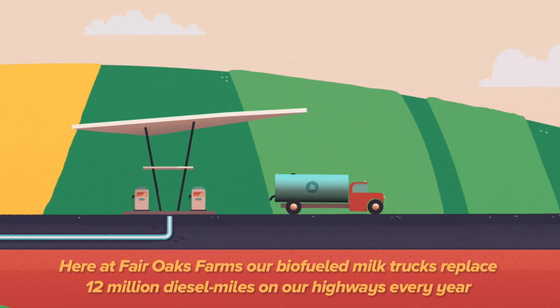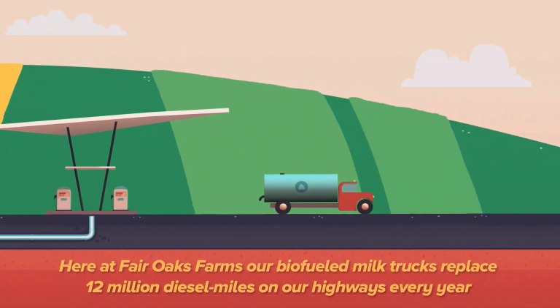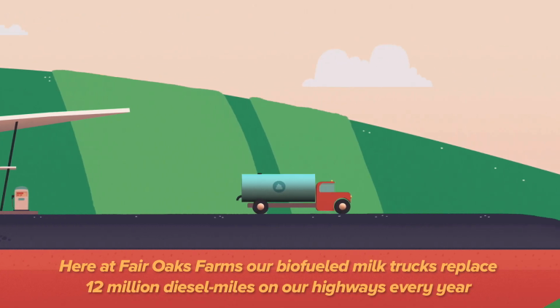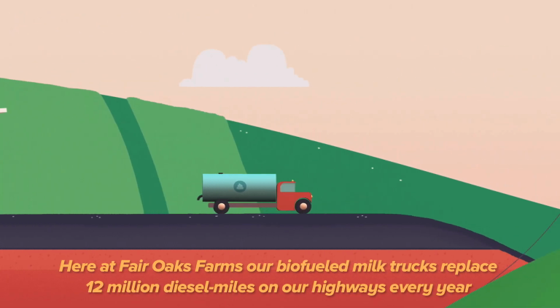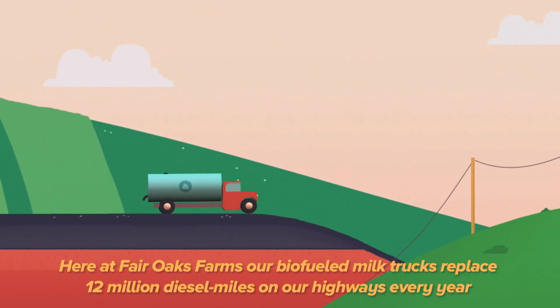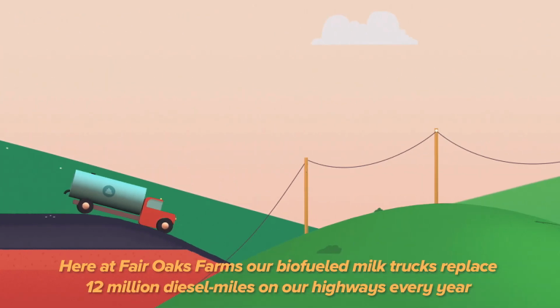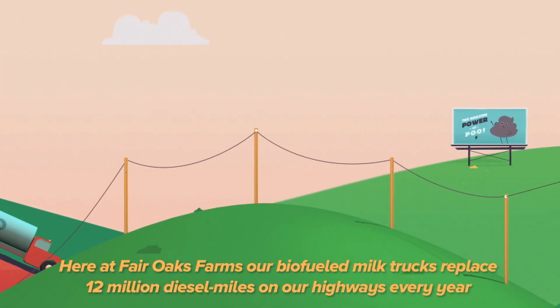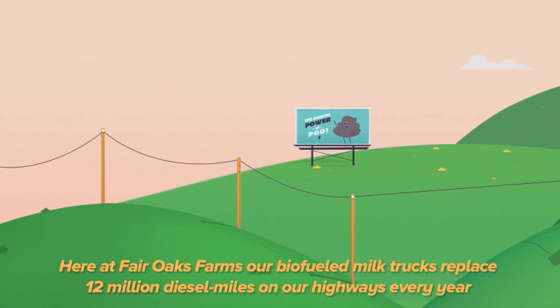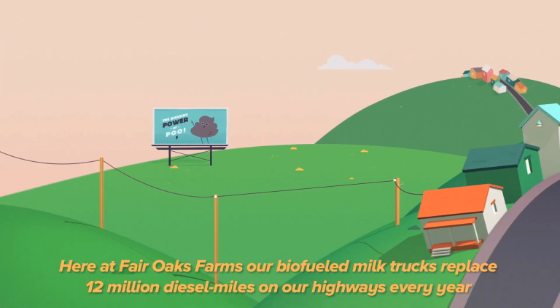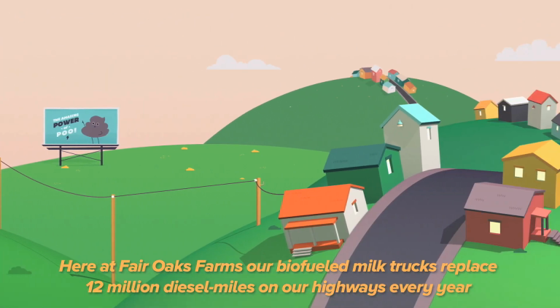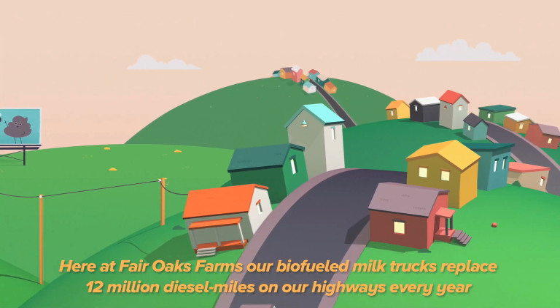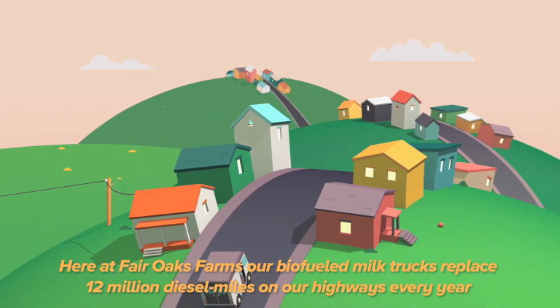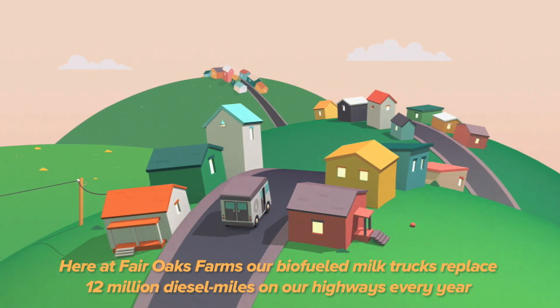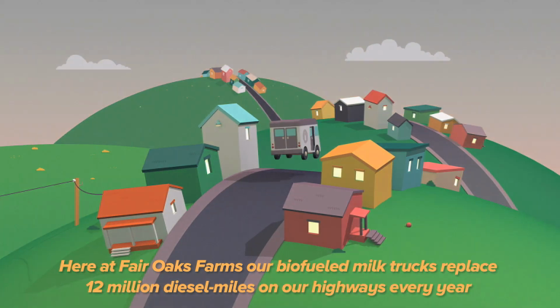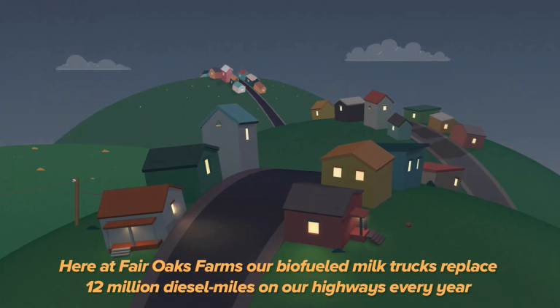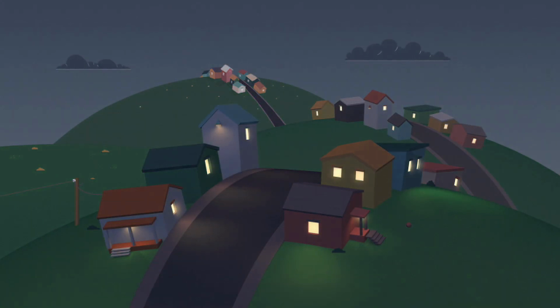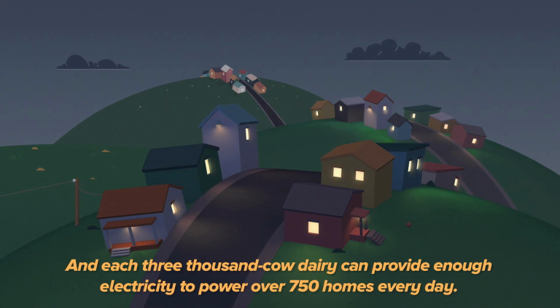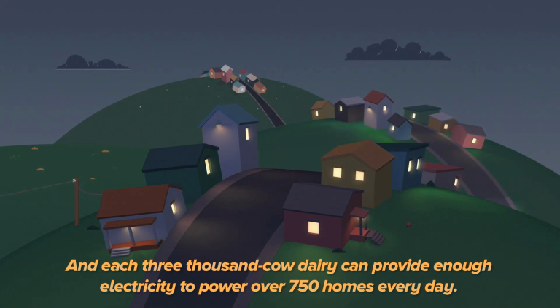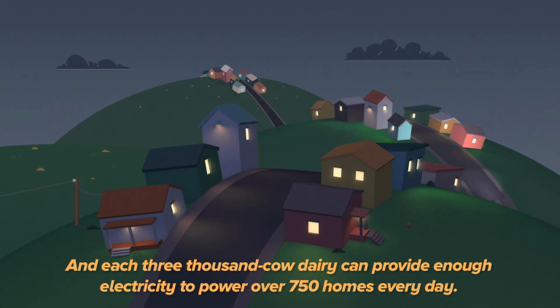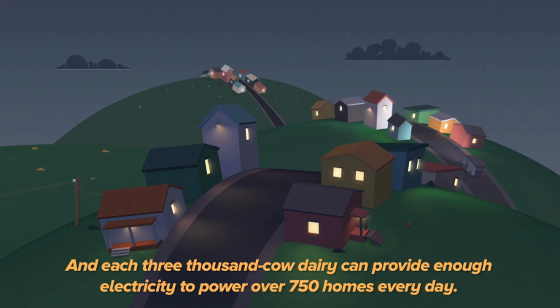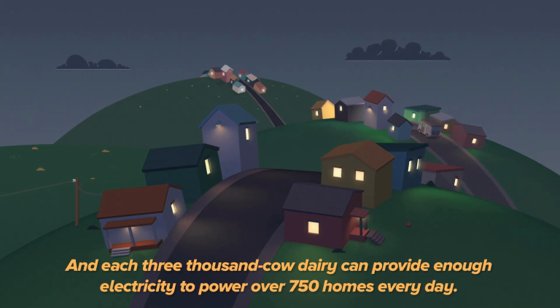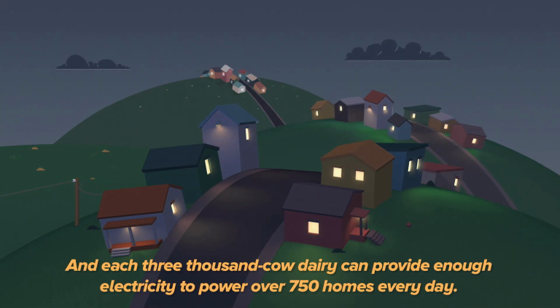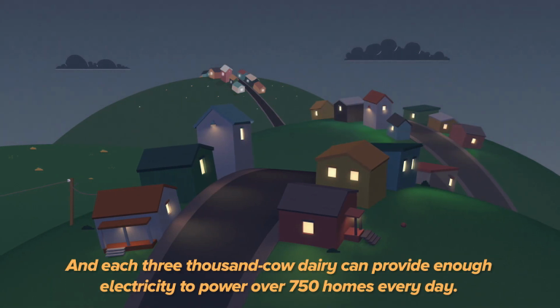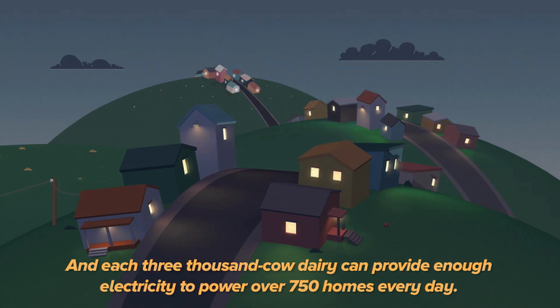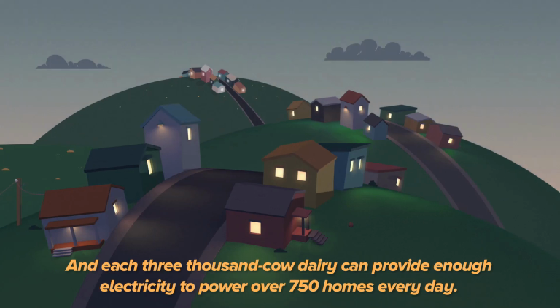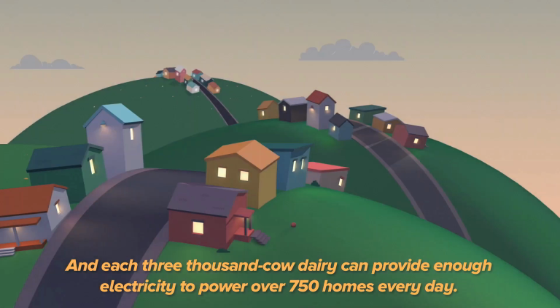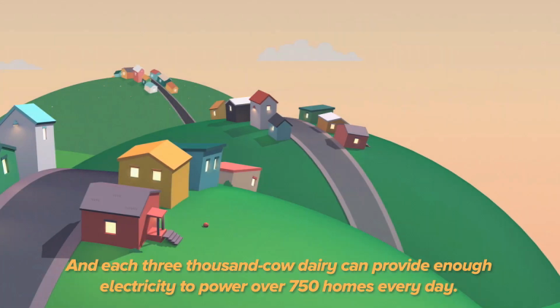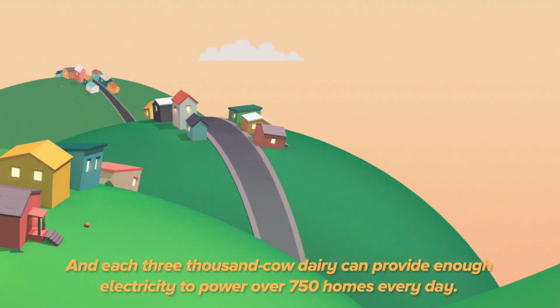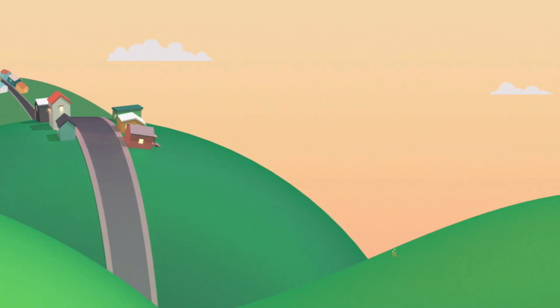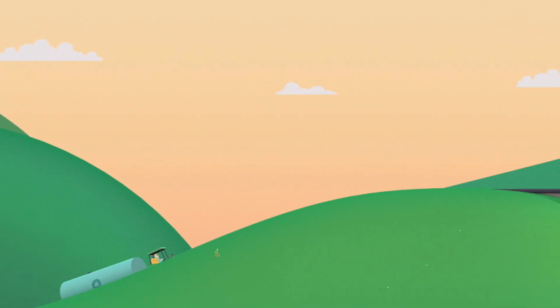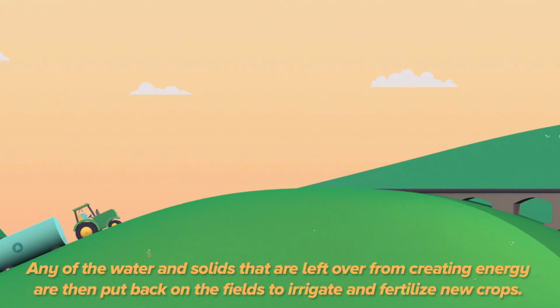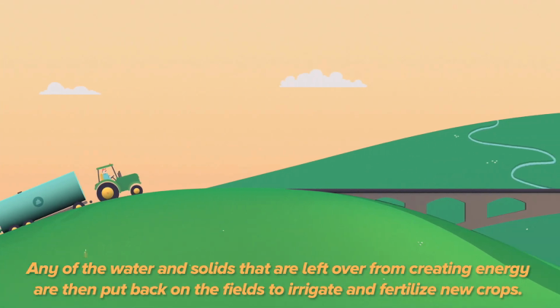Here at Fair Oaks Farms, our biofueled milk trucks replace 12 million diesel miles on our highways every year. And each 3,000 cow dairy can provide enough electricity to power over 750 homes every day.